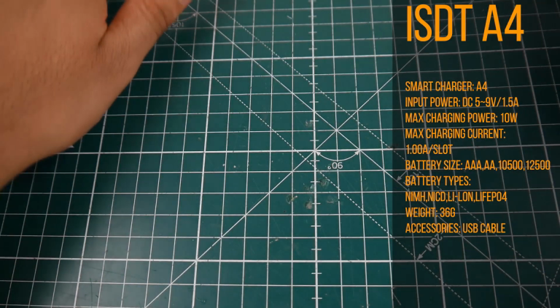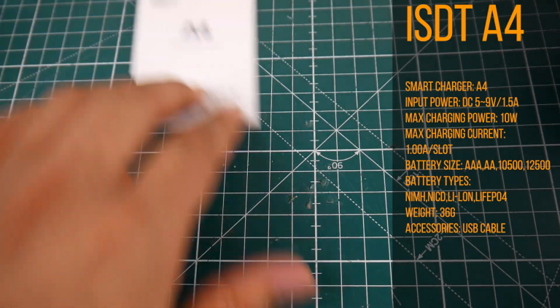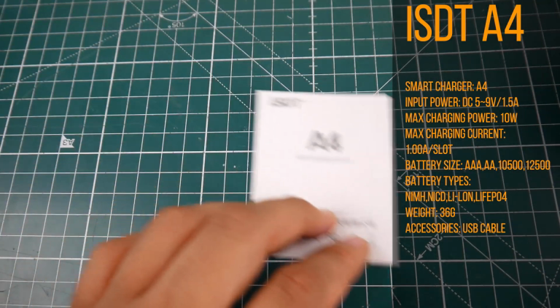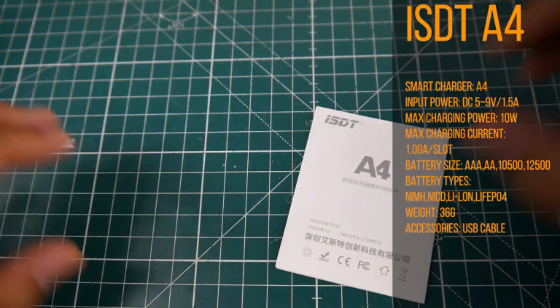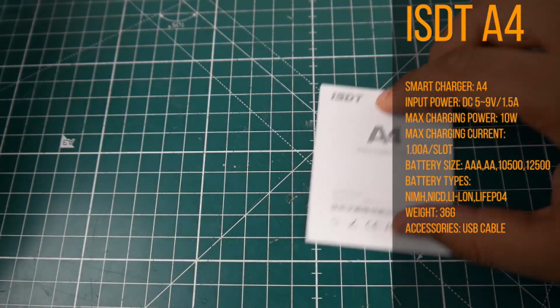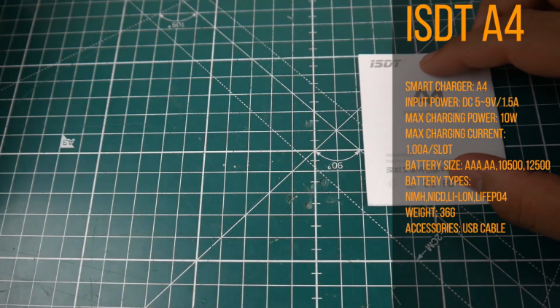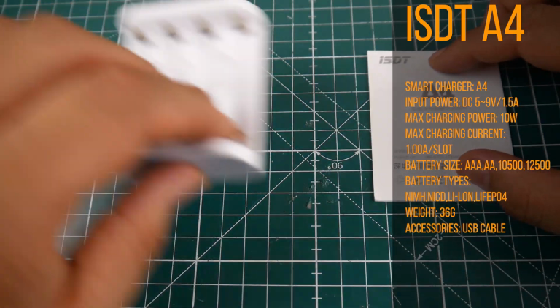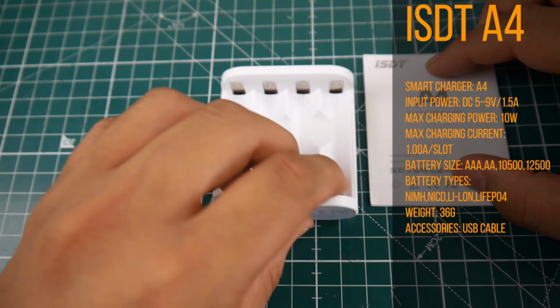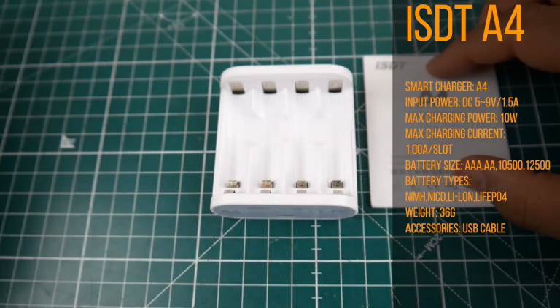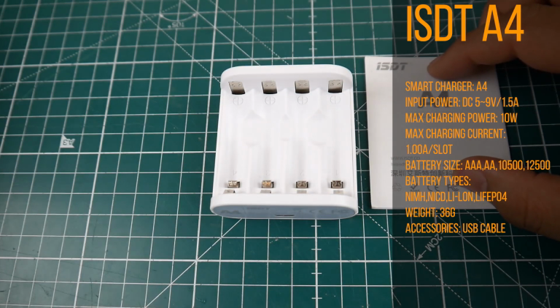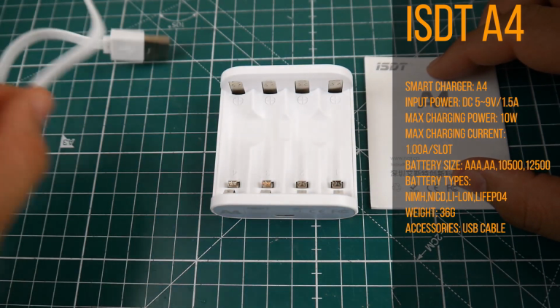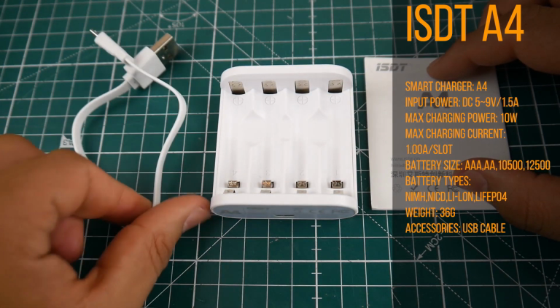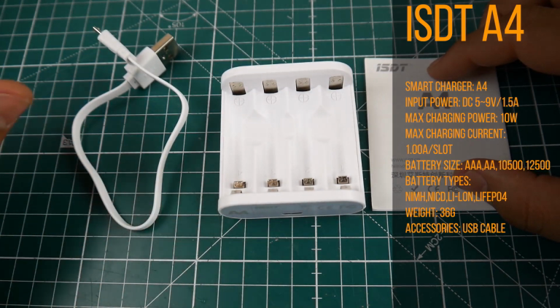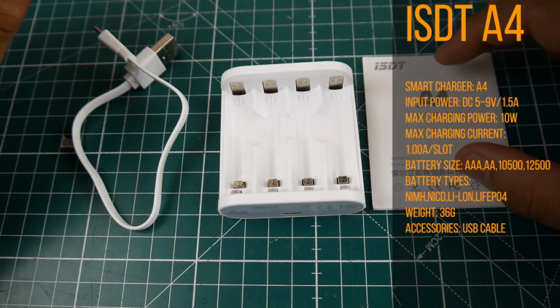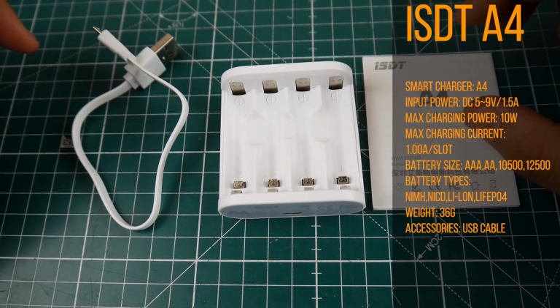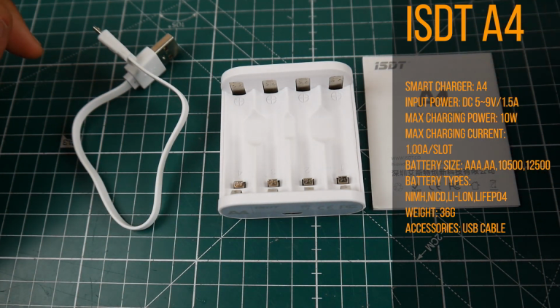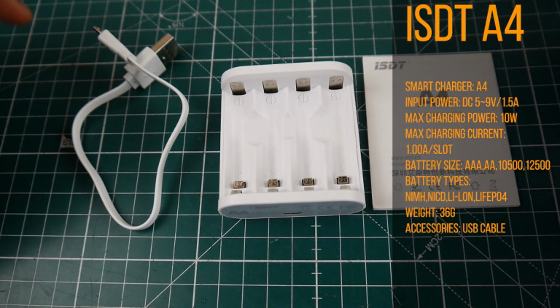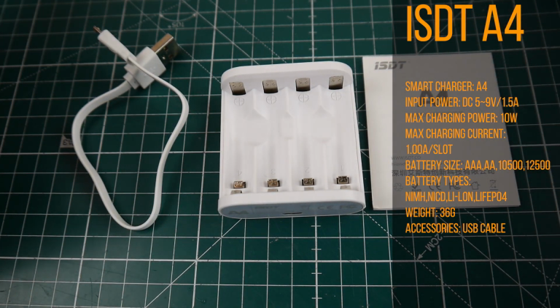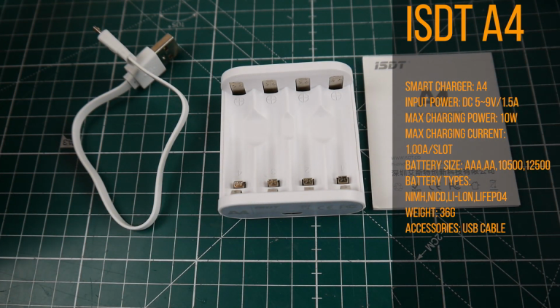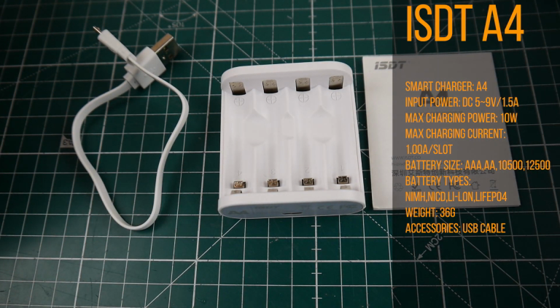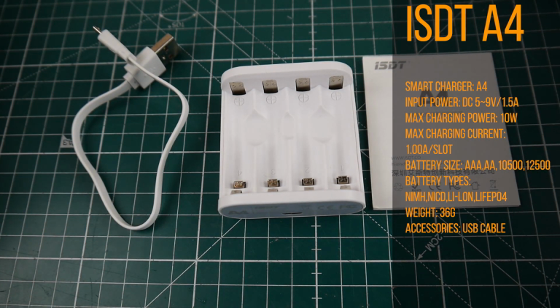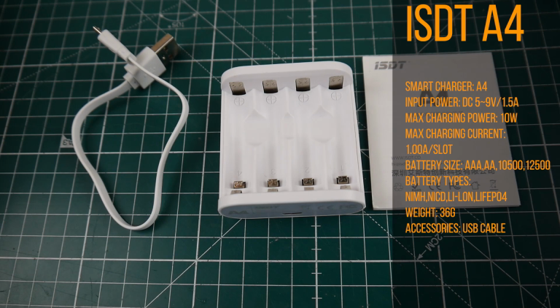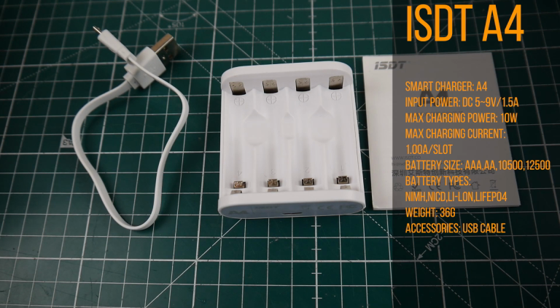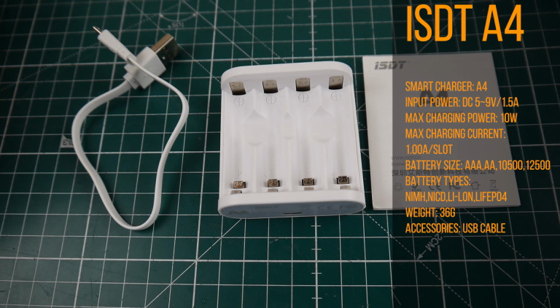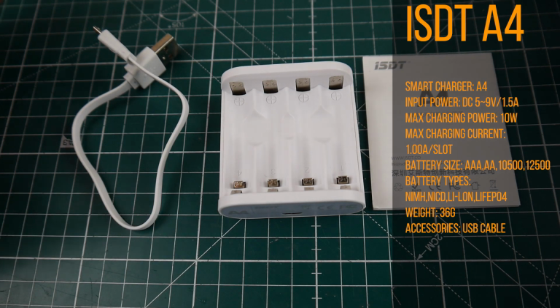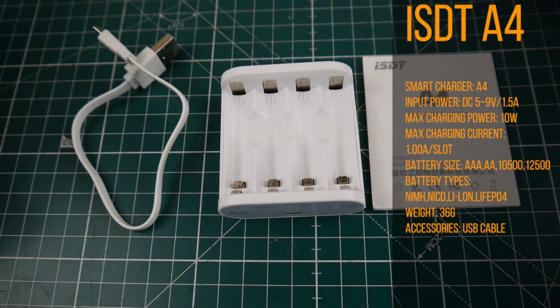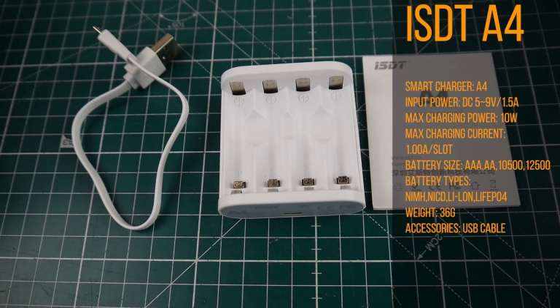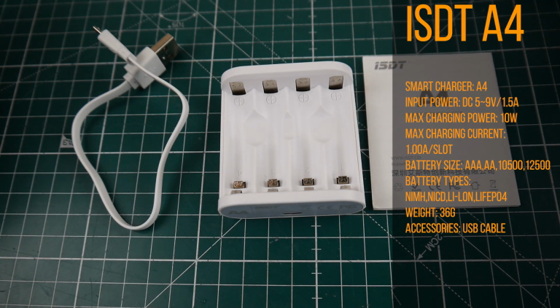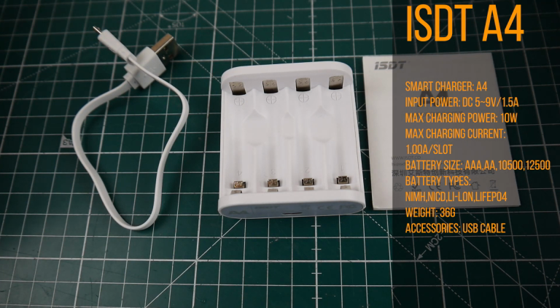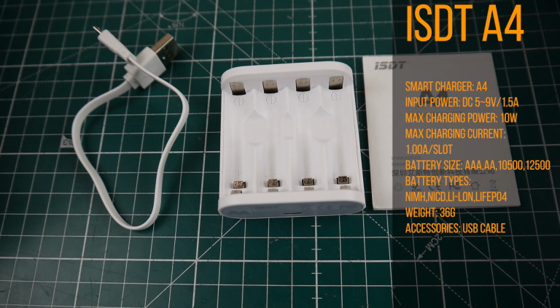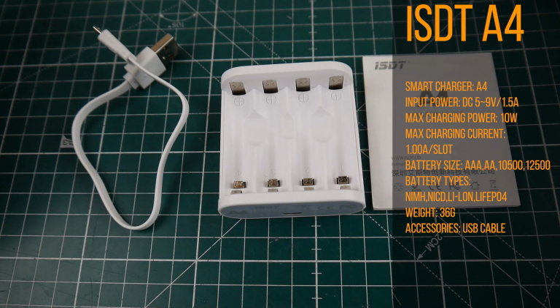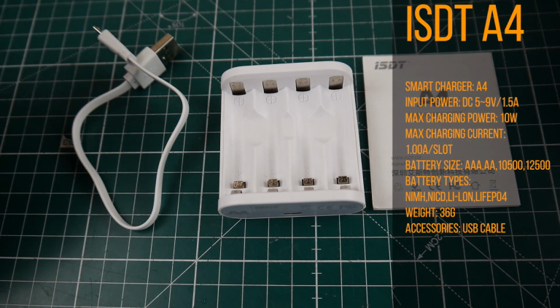What does it come with? It comes with the manual, the charger itself, and a micro USB cable. This was provided to me by Banggood as a surprise — I had no idea I was getting it — so we're just going to go ahead and do a quick overview.